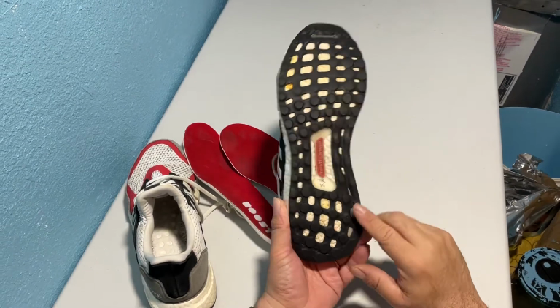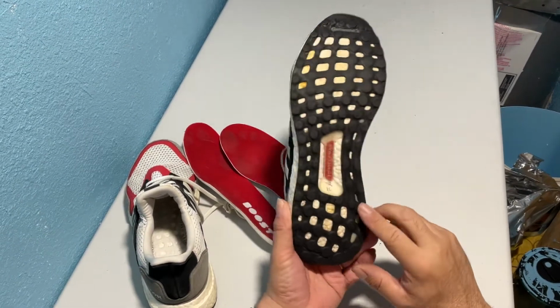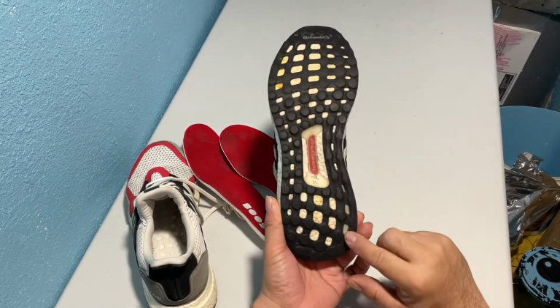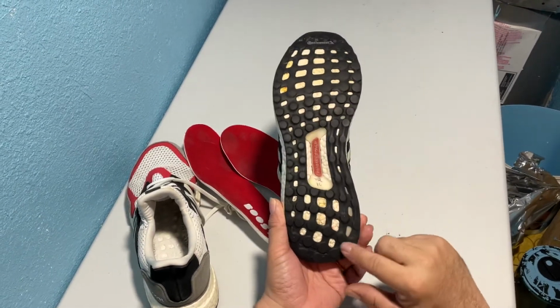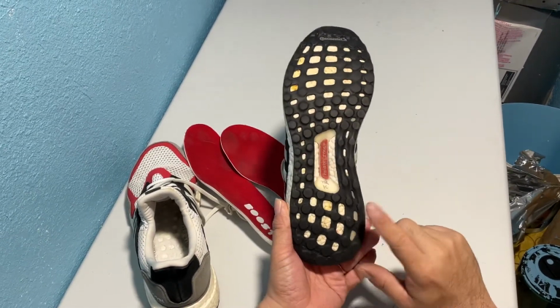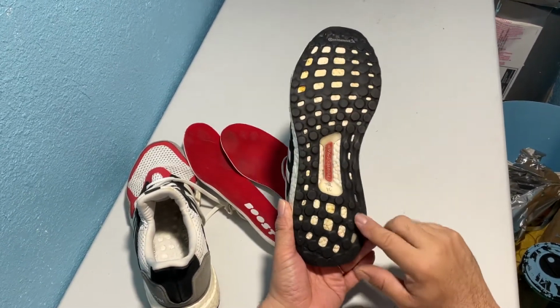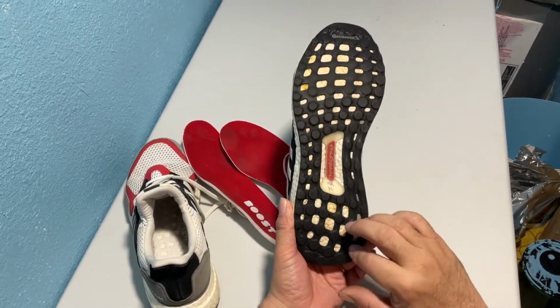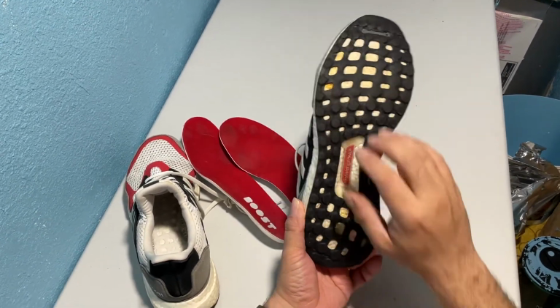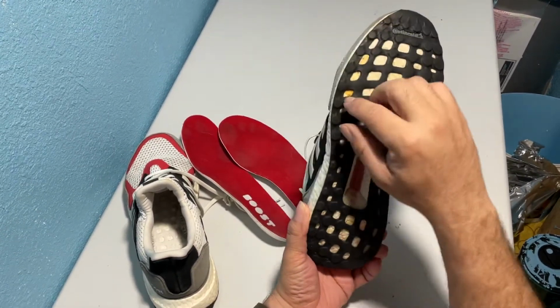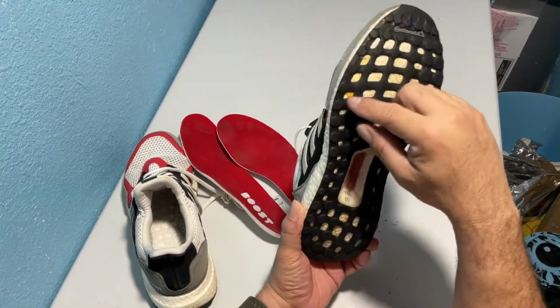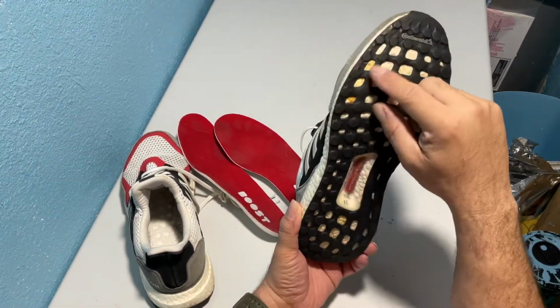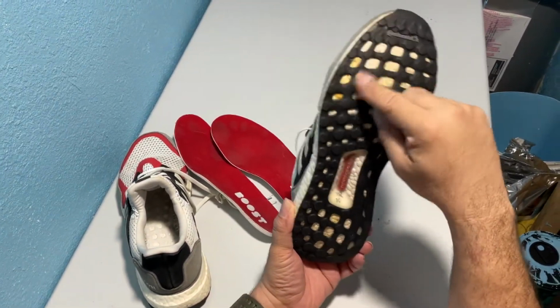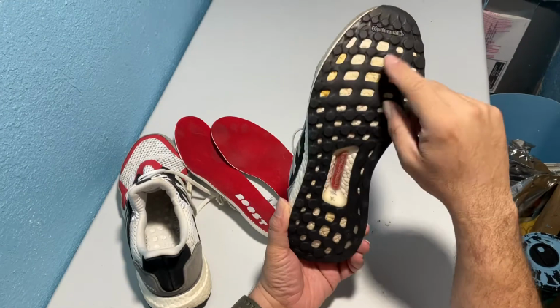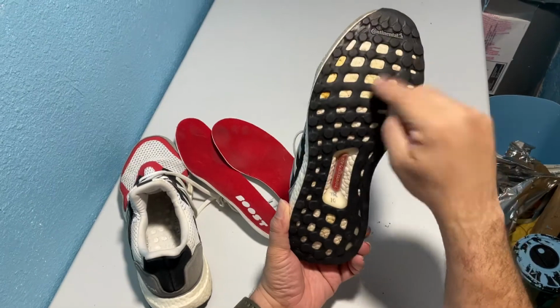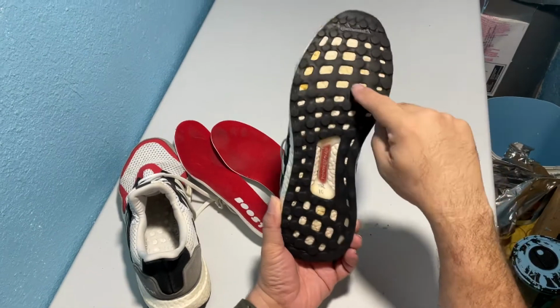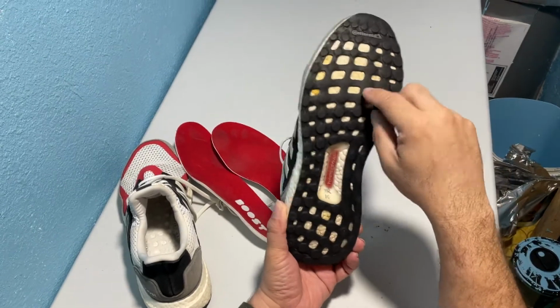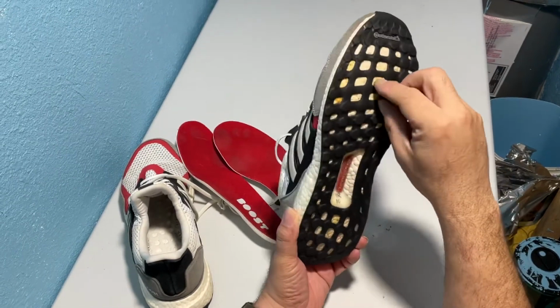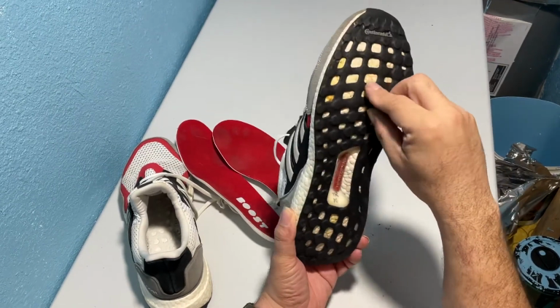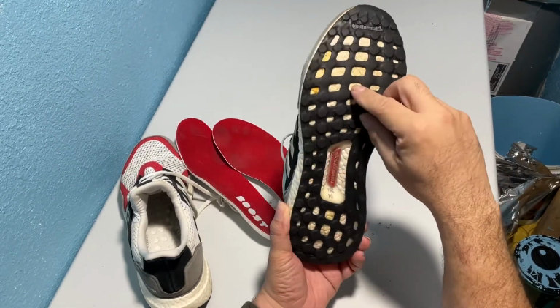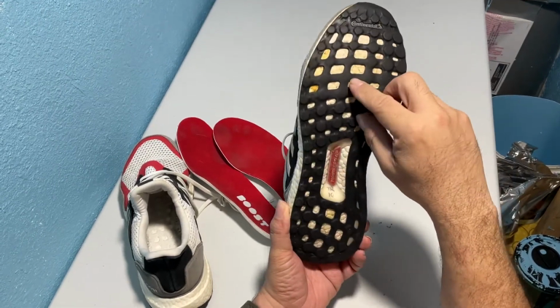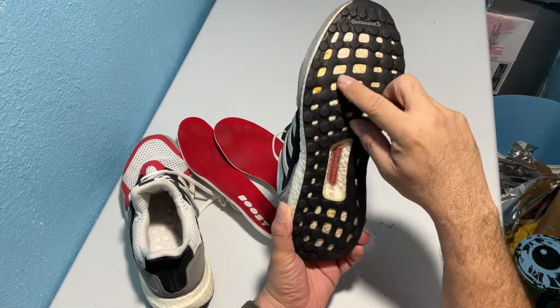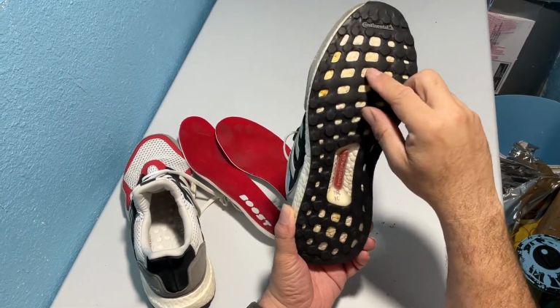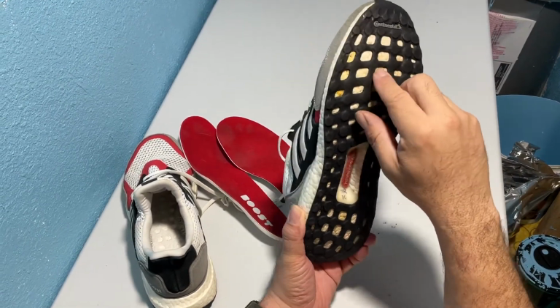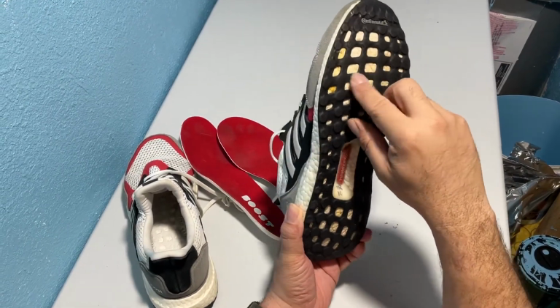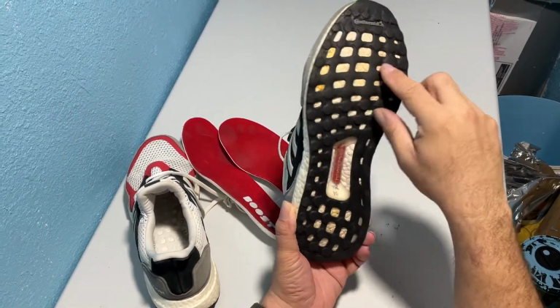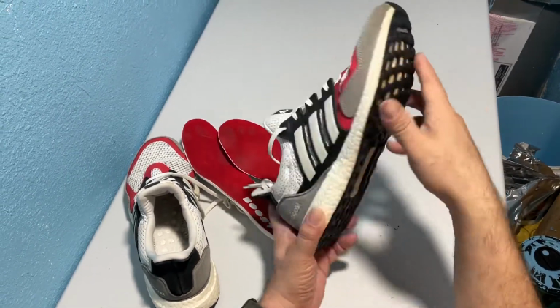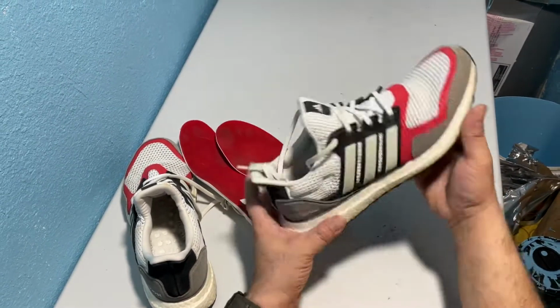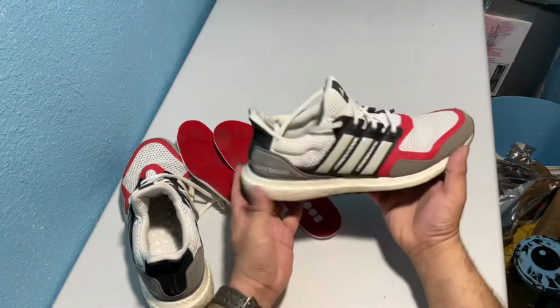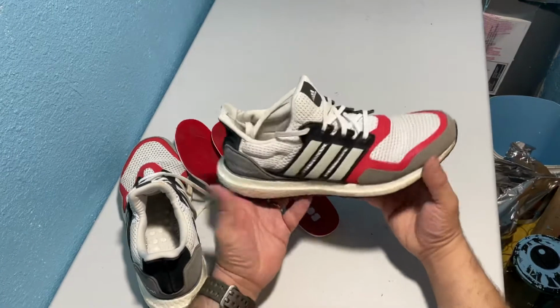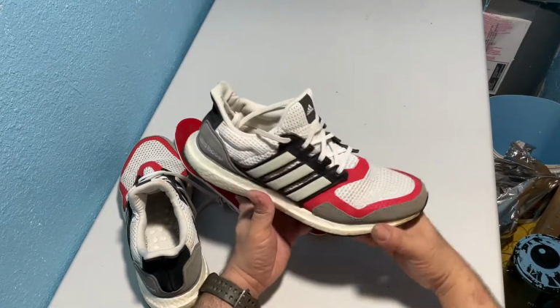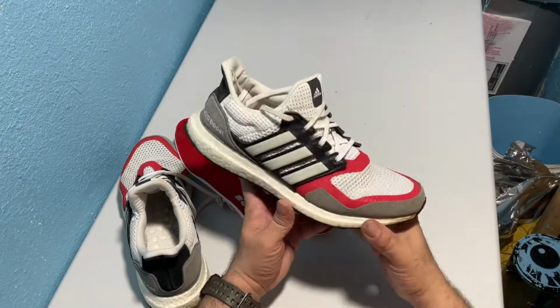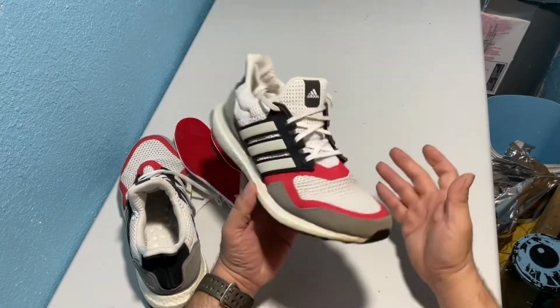They also walked on the inside a little bit — got wear here. There is Boost discoloration but this is on the bottom of the sneaker. Still got a fair amount of wear left here.